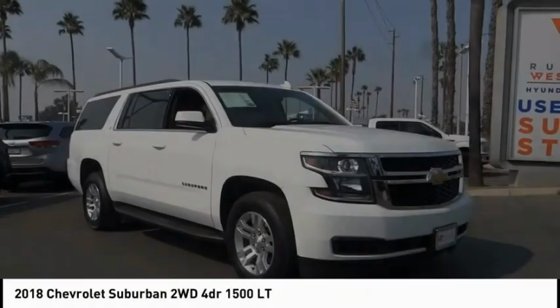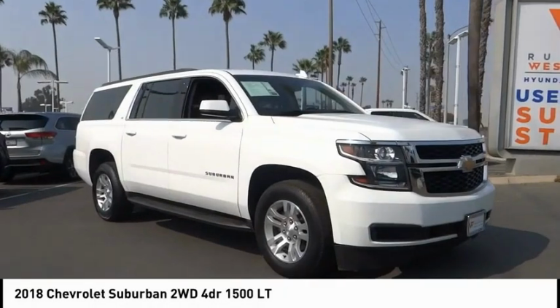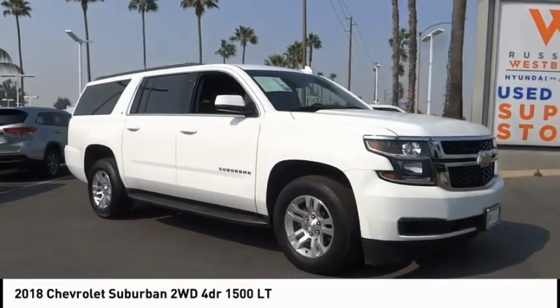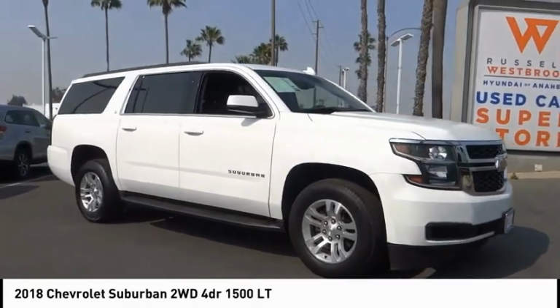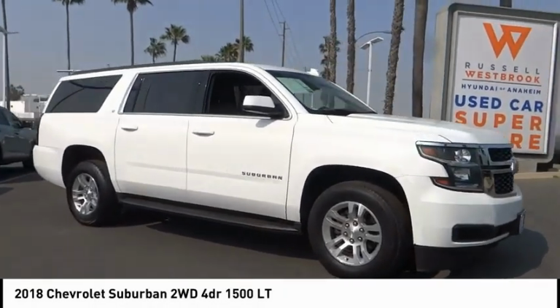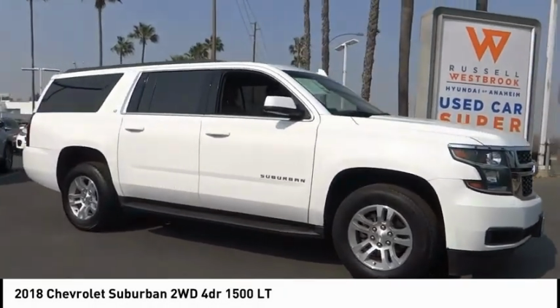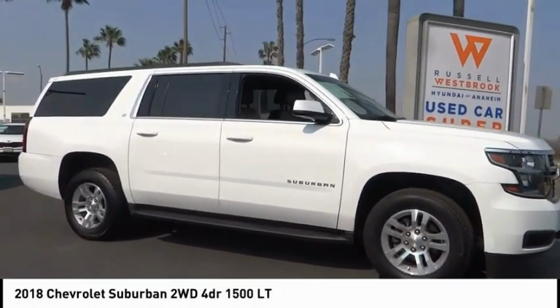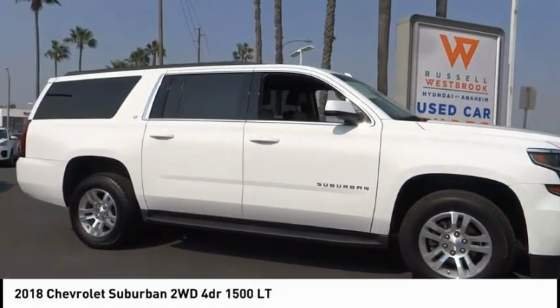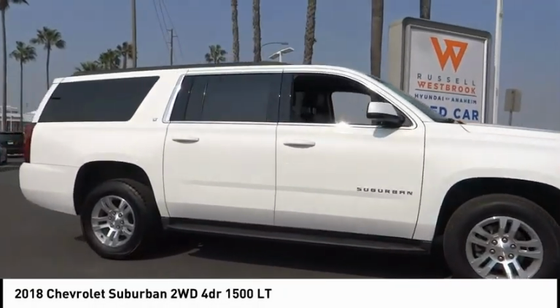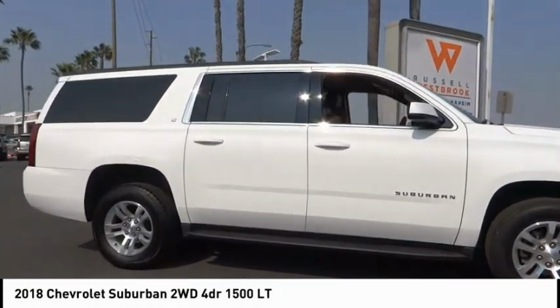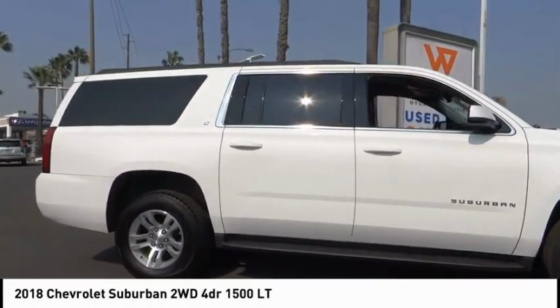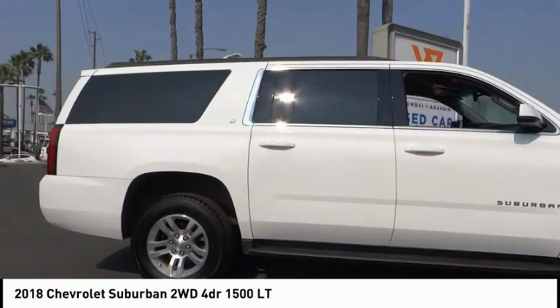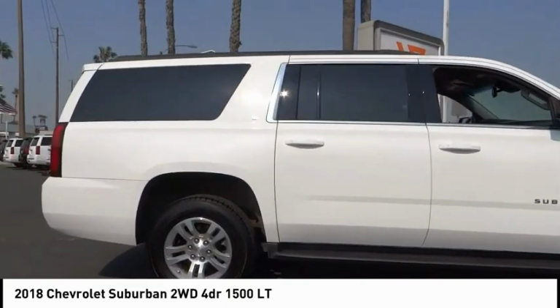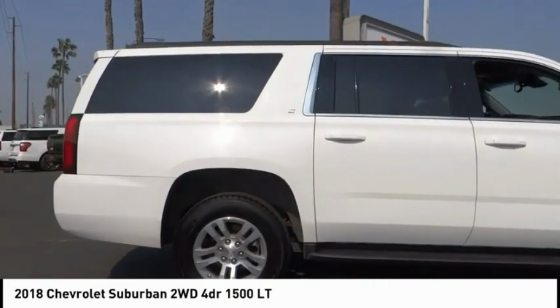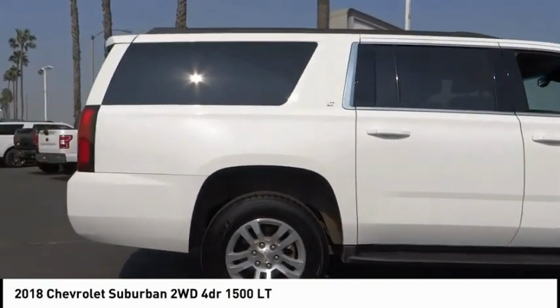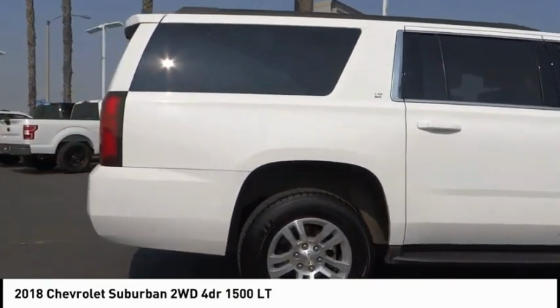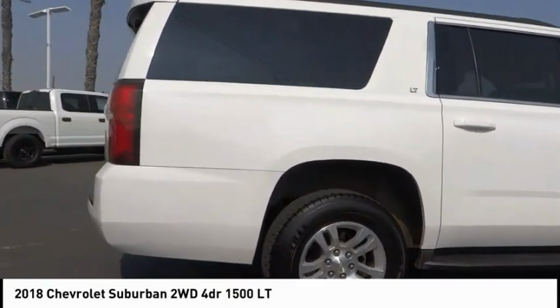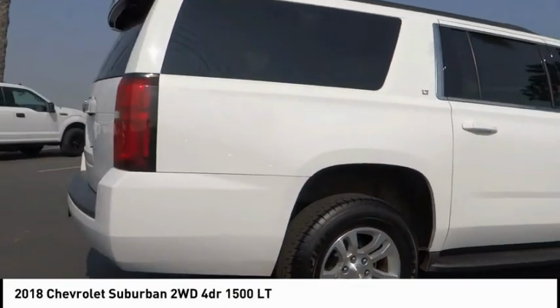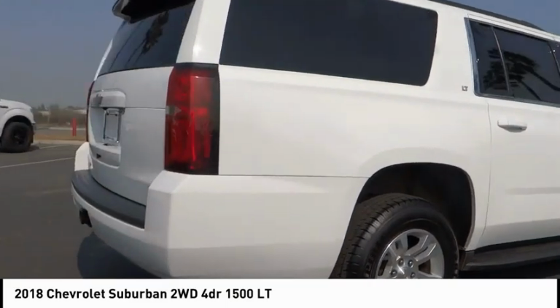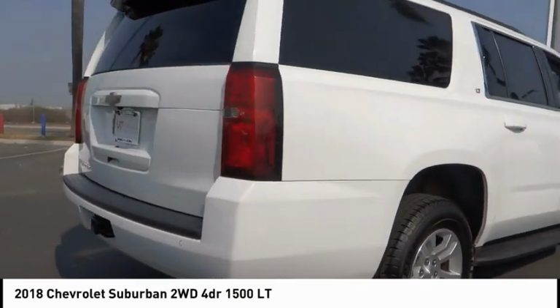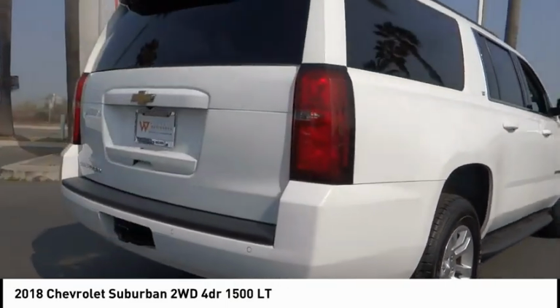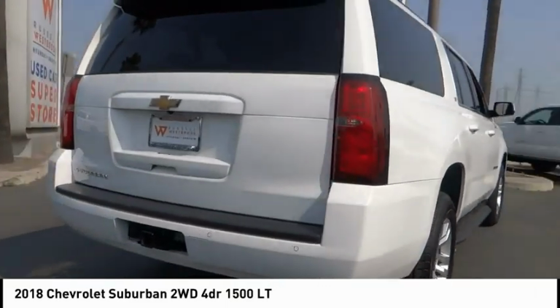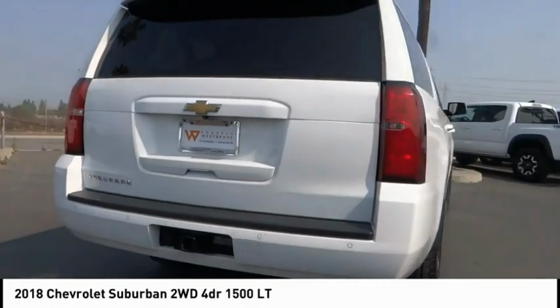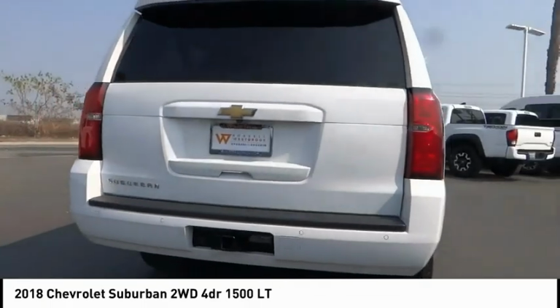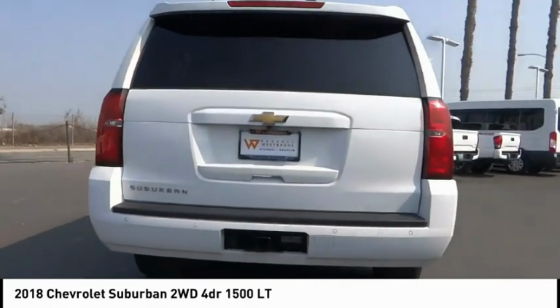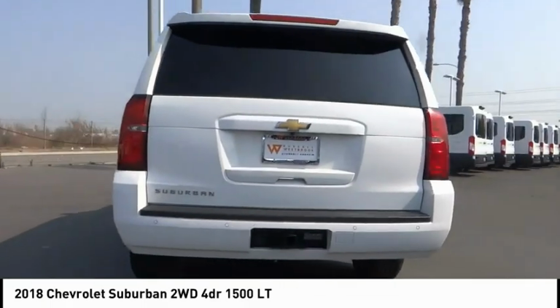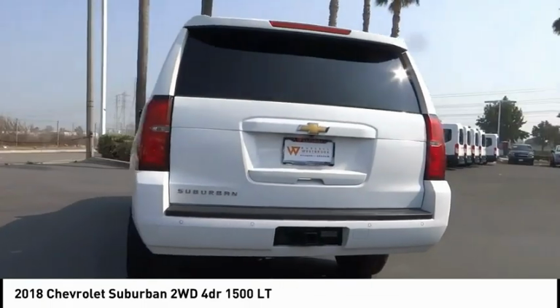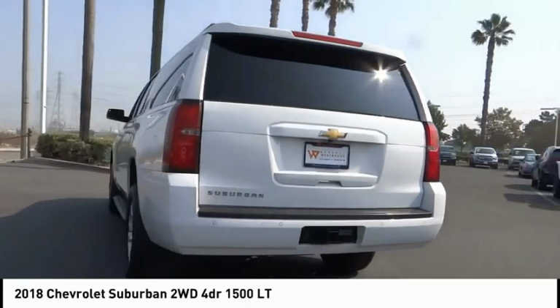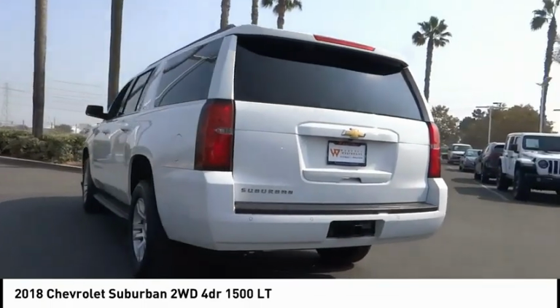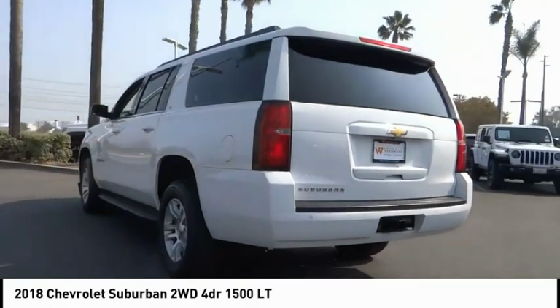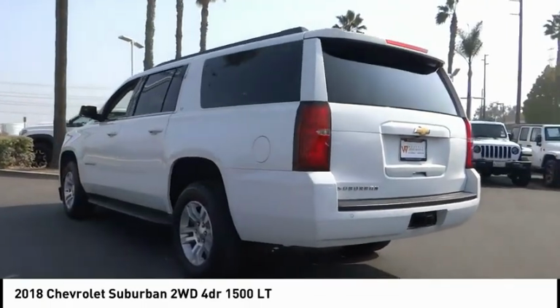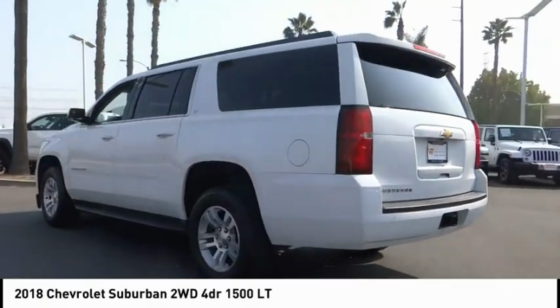Stop by and take a look at this 2018 Suburban. The Suburban excels at towing heavy trailers, hauling loads of people and gear, and enduring hard use and rugged terrain. This vehicle has less than 30,000 miles.